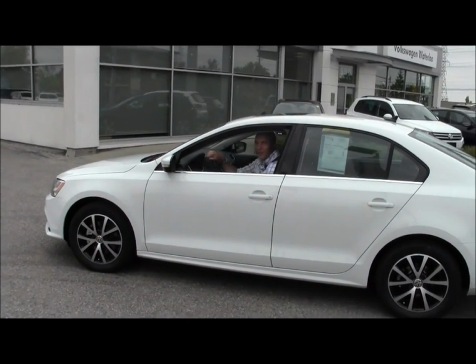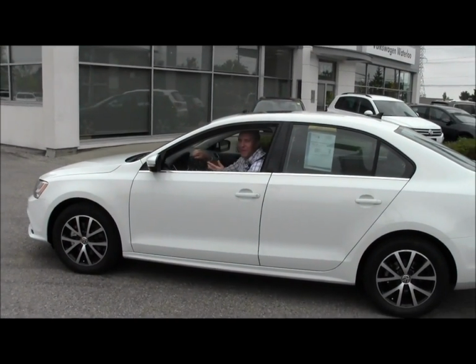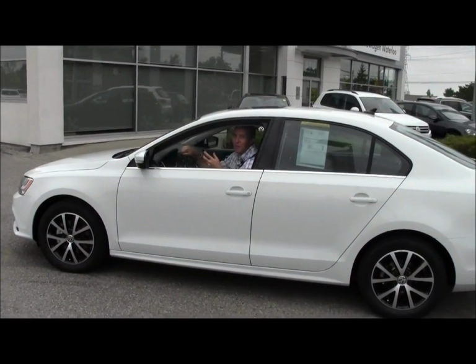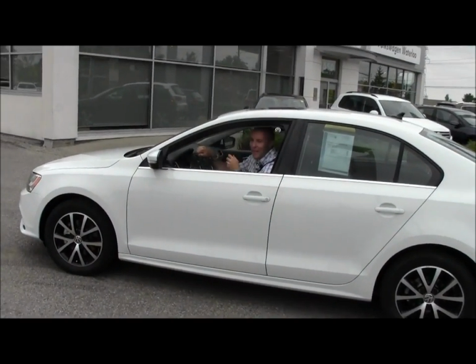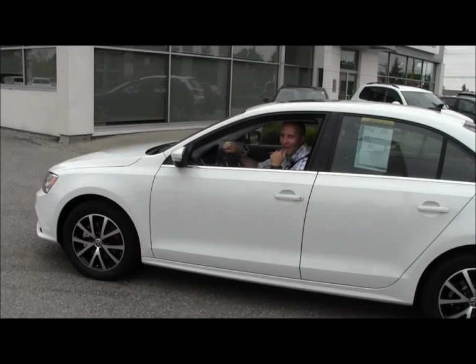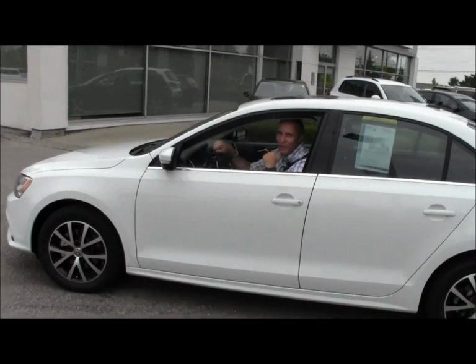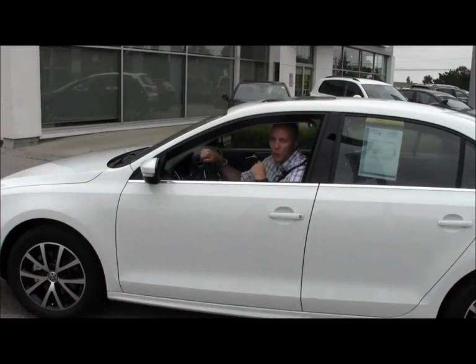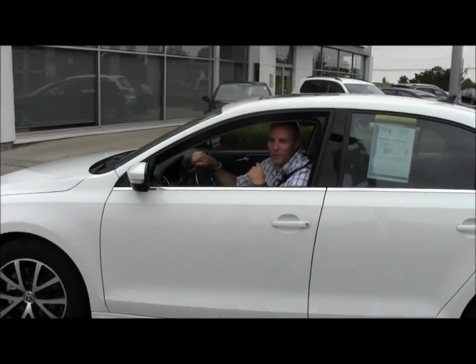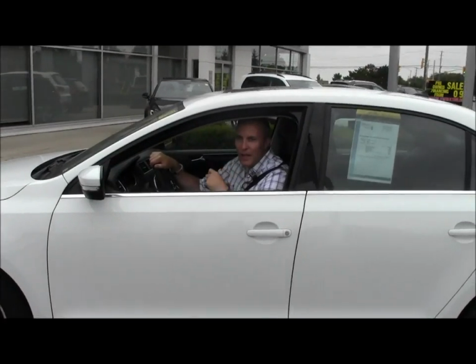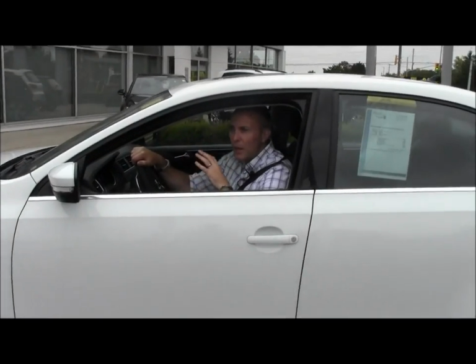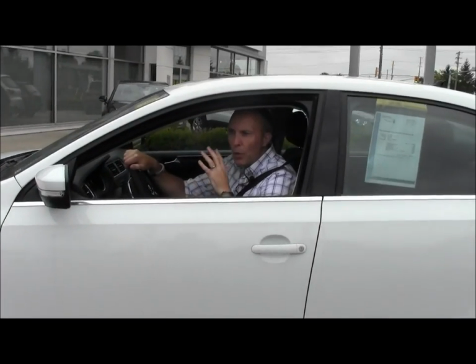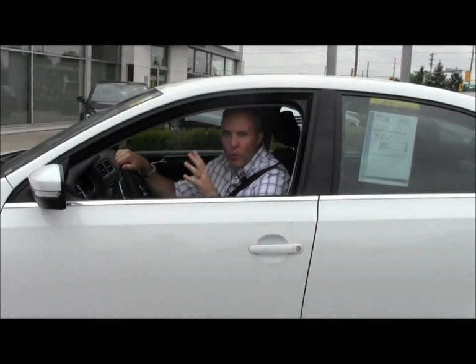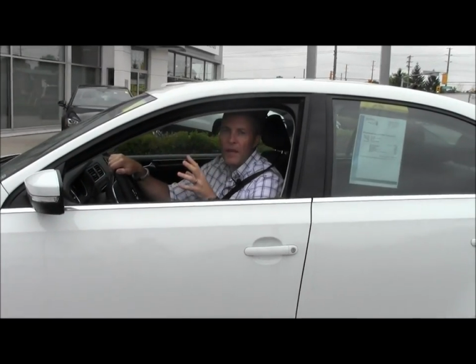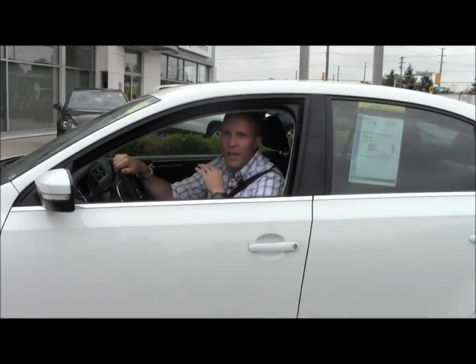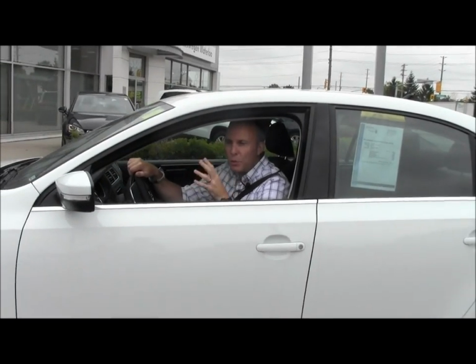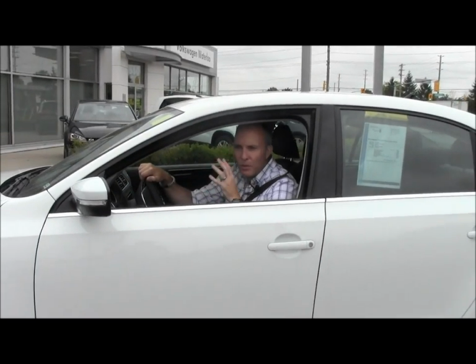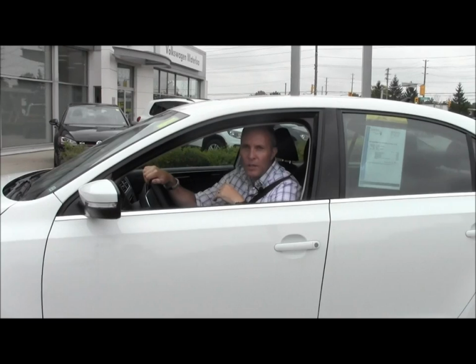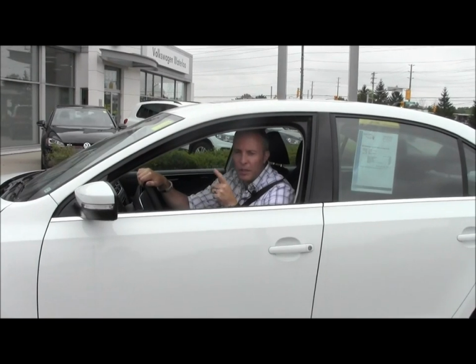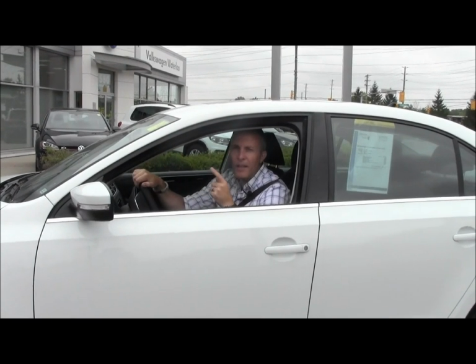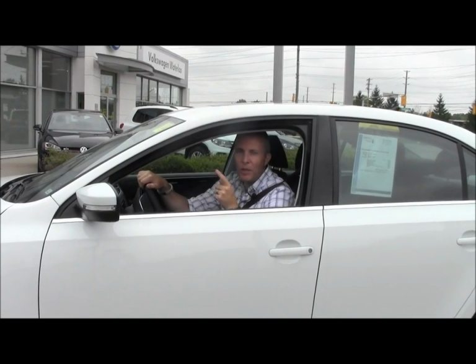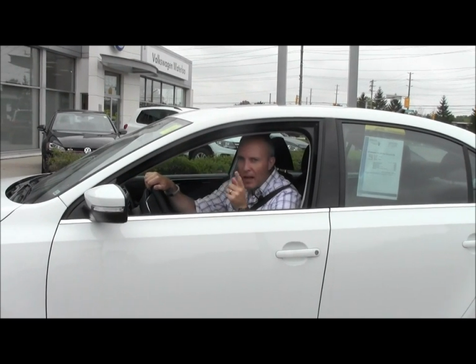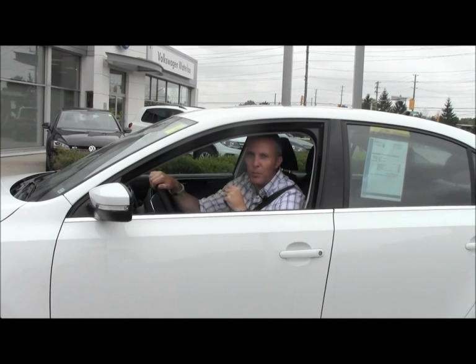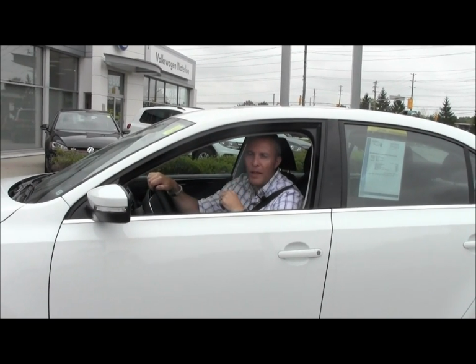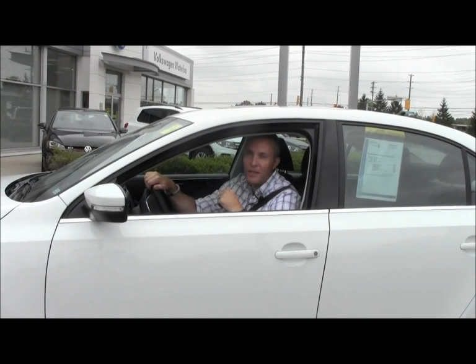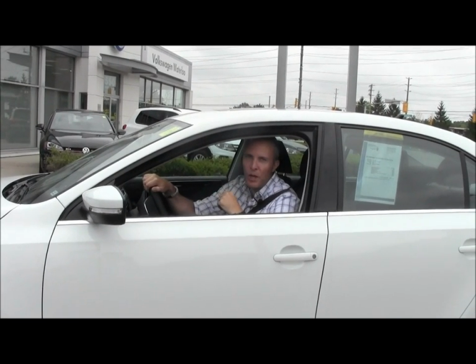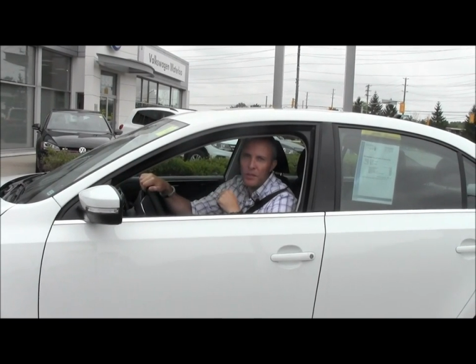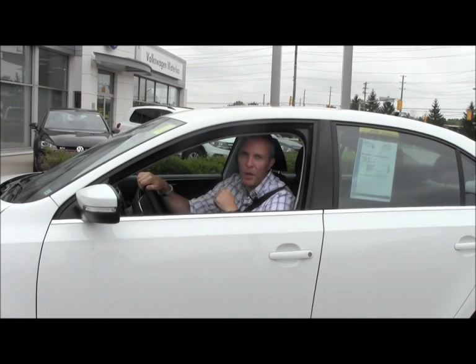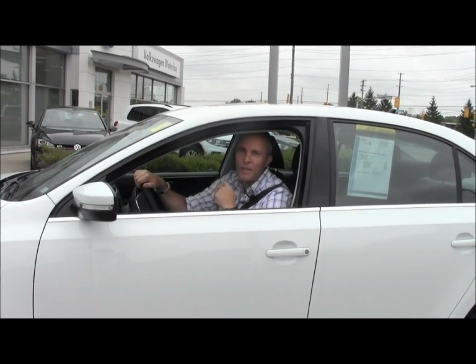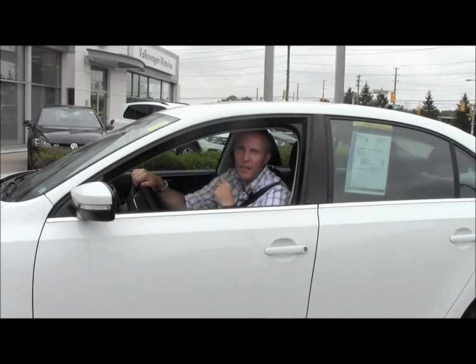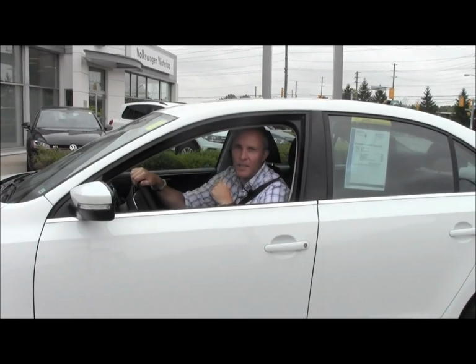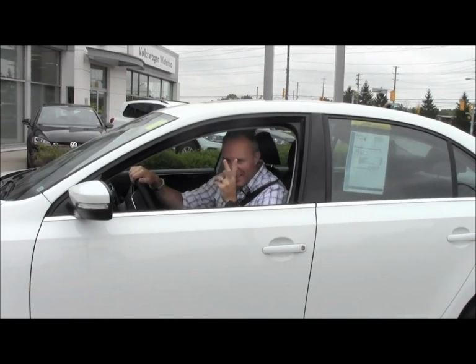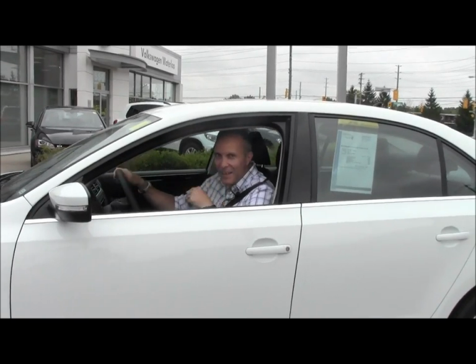Thanks for spending time with us today to have a look at the new 2015 Jetta. They're arriving every day — new trim levels, new colors — so come on in and have a look. I know you'll be as impressed as we are with this new car. Thanks for looking again, guys. Take care.